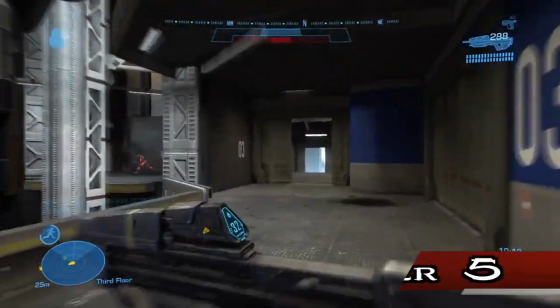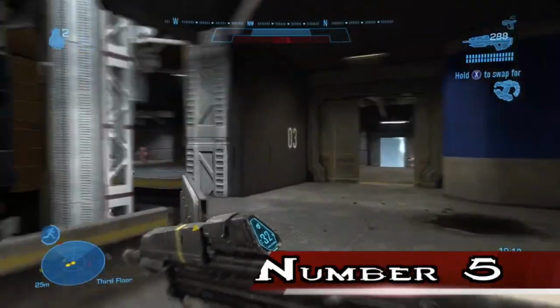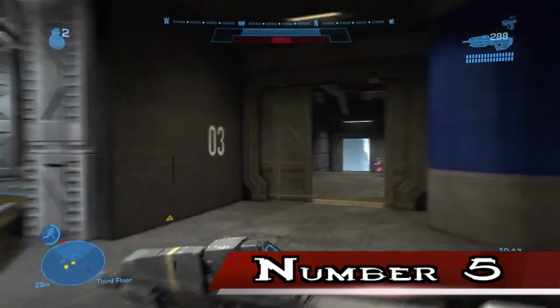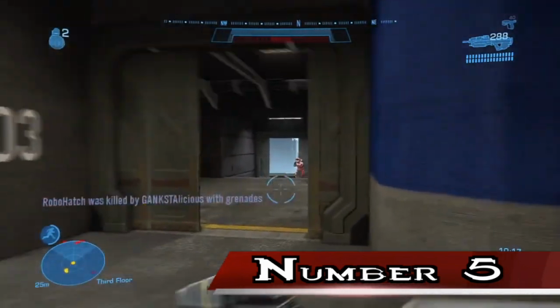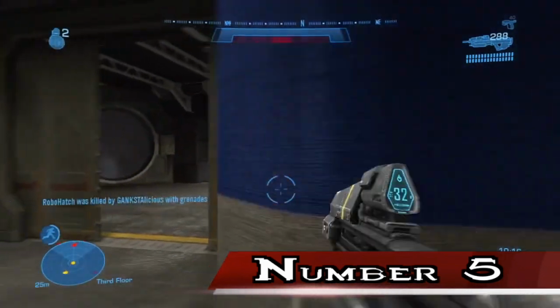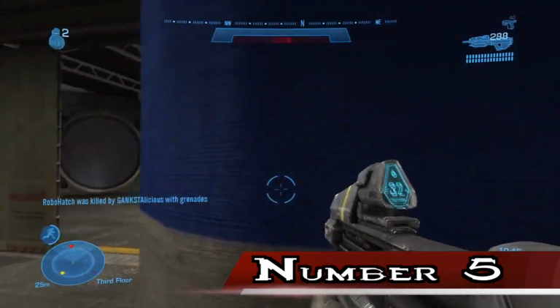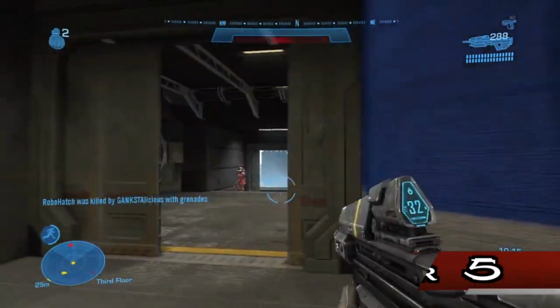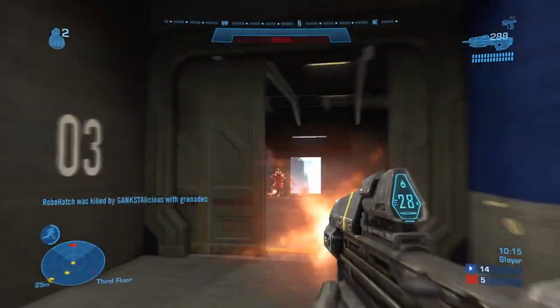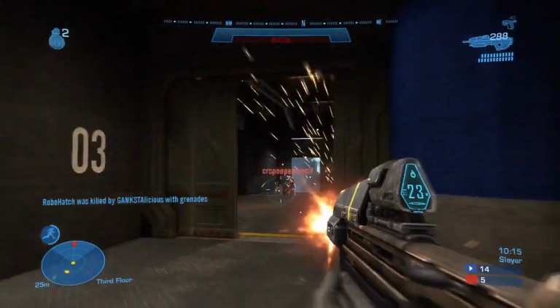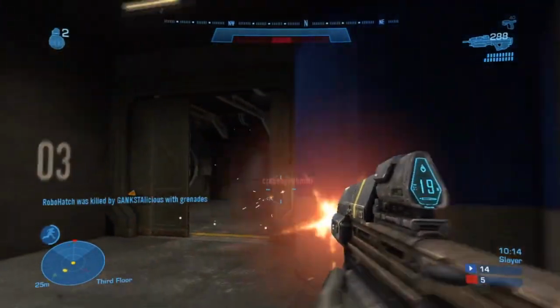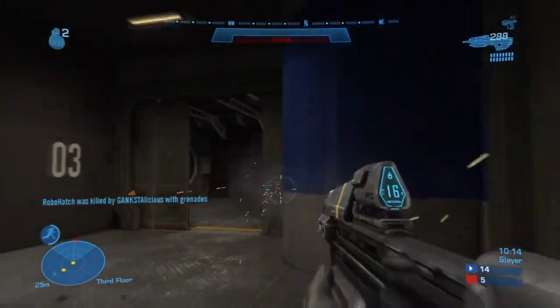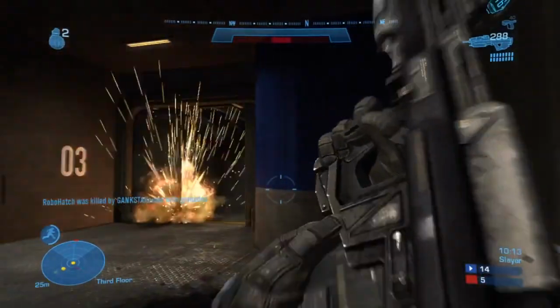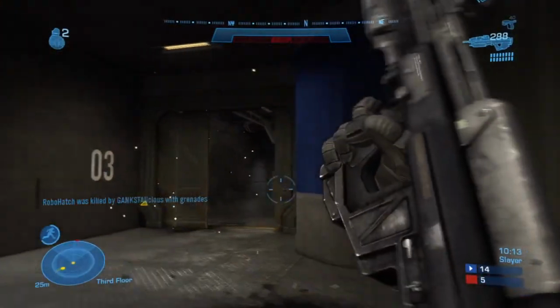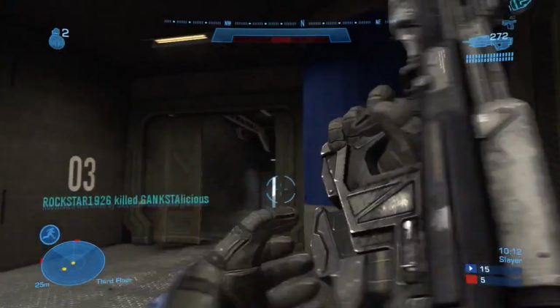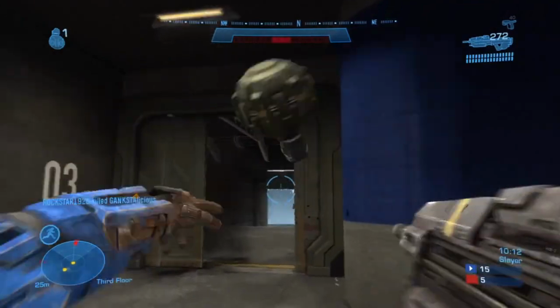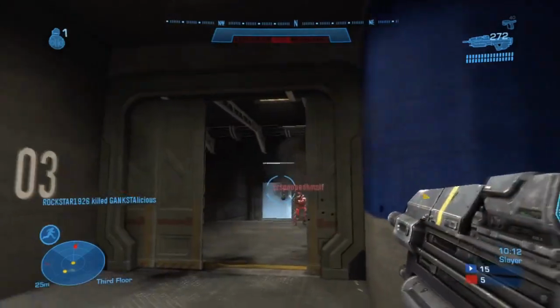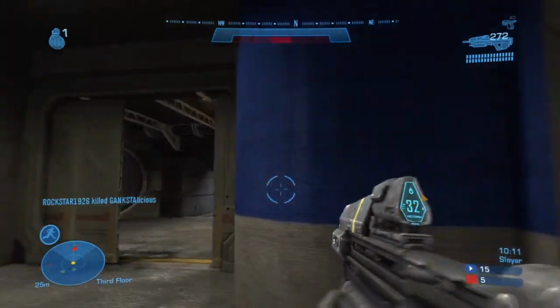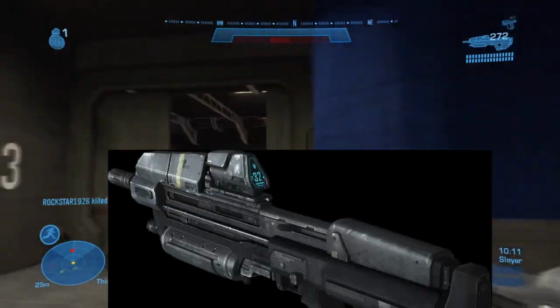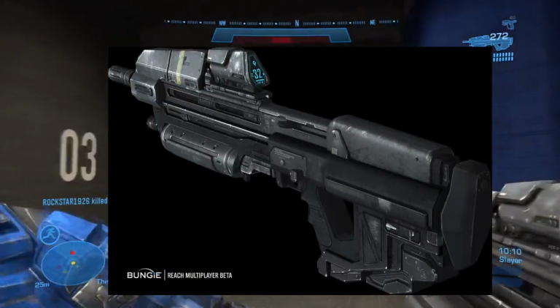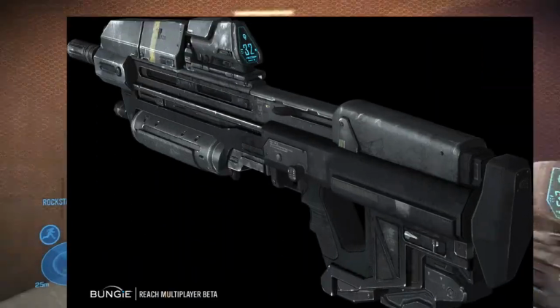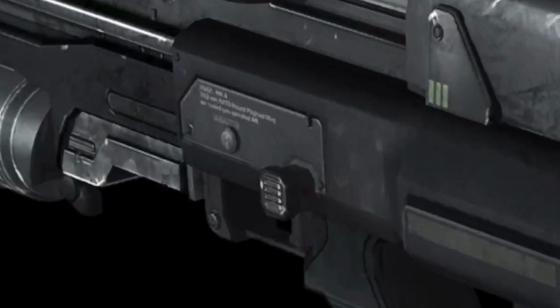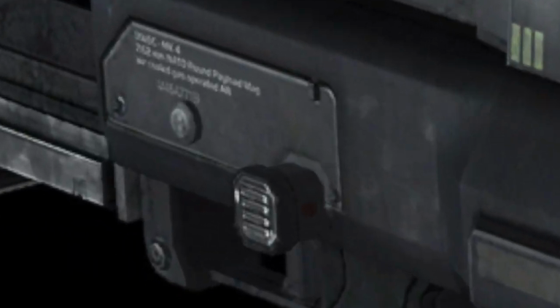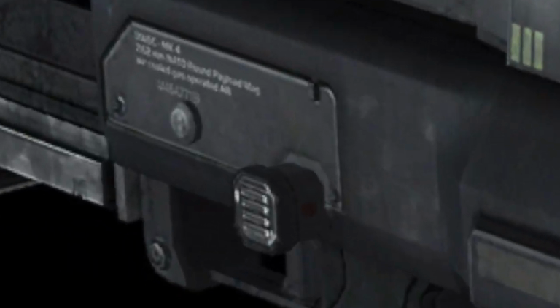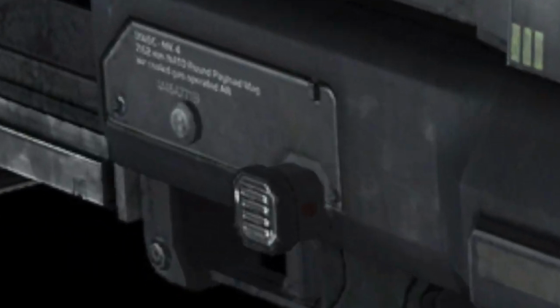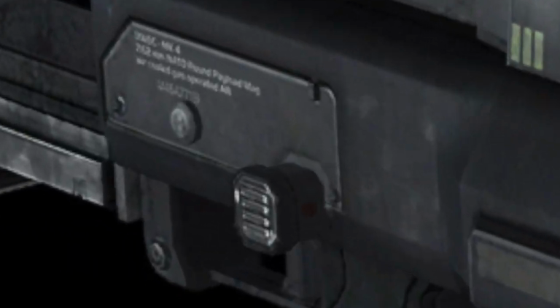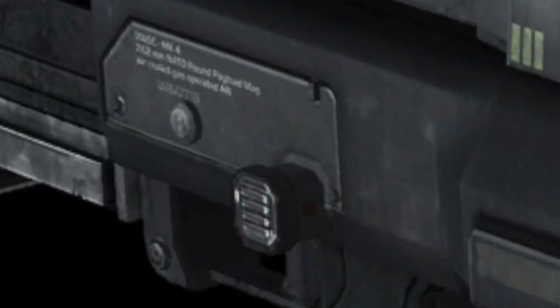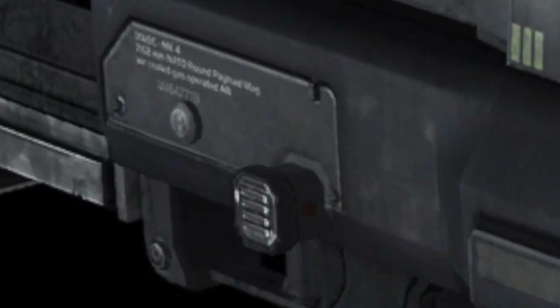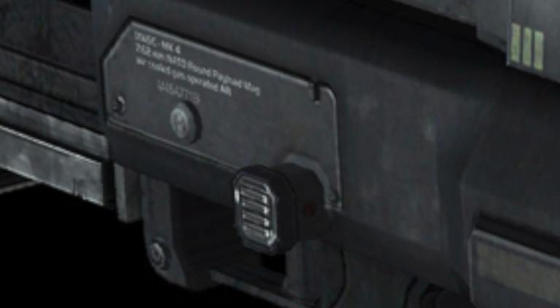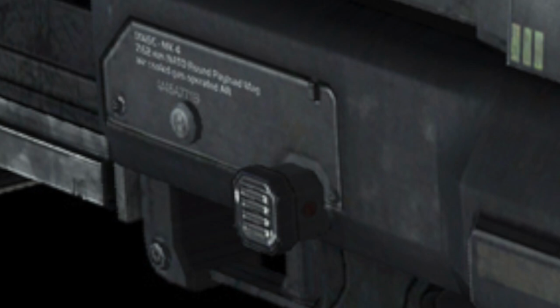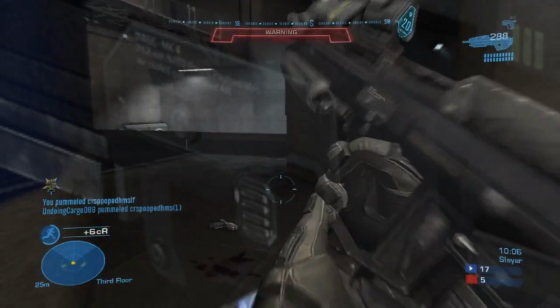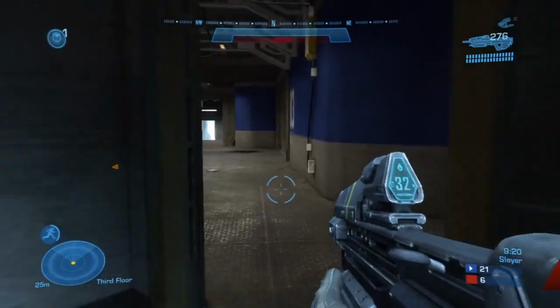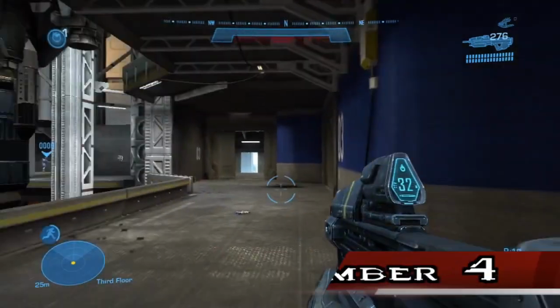Number 5. Although Halo Reach's Assault Rifle, the MA-37, is the predecessor of the MA-5B from Halo 1, on the right side of the rifle just above the trigger mechanism, it reads MA-5C Mark IV.